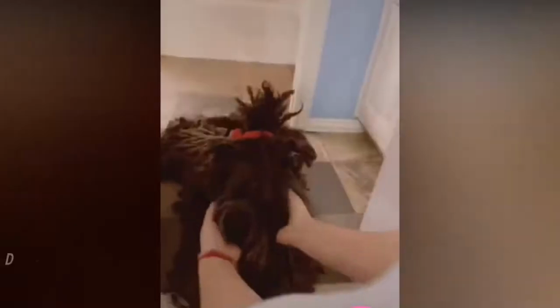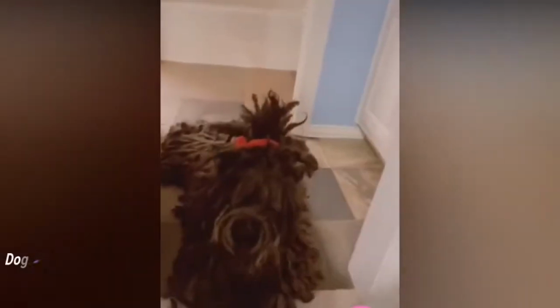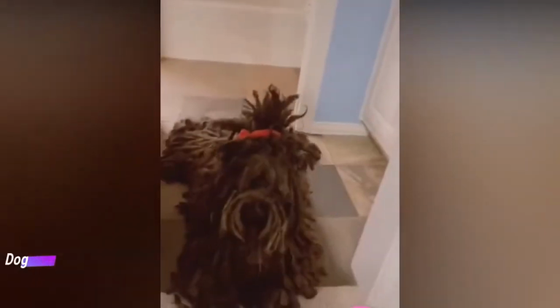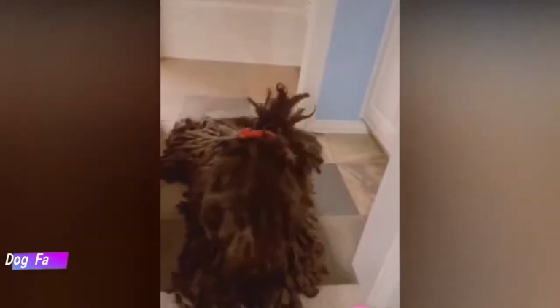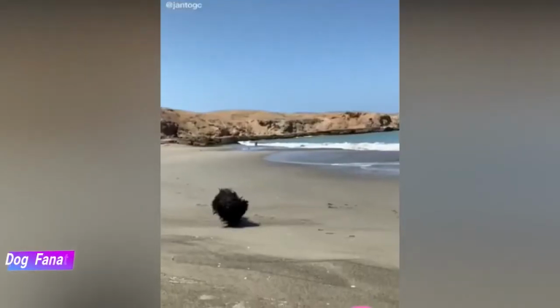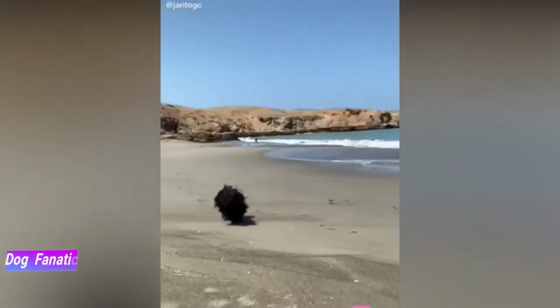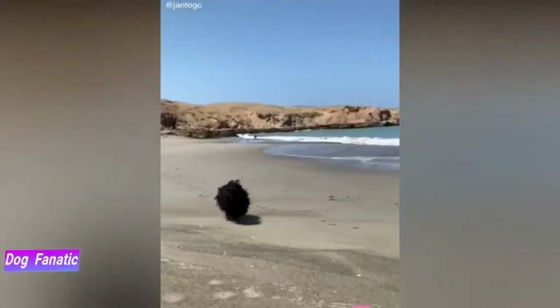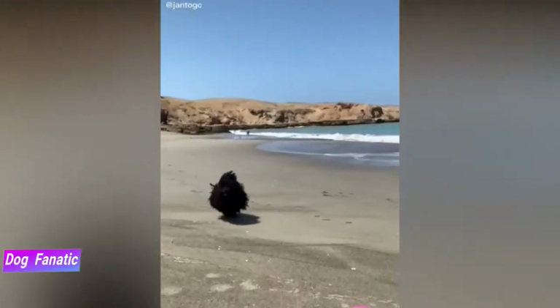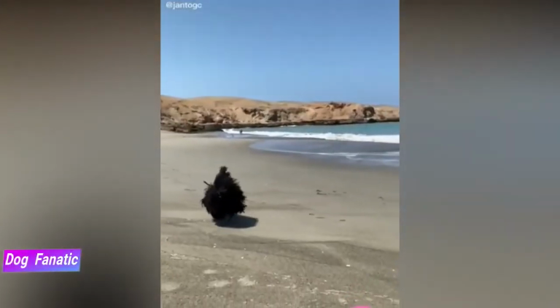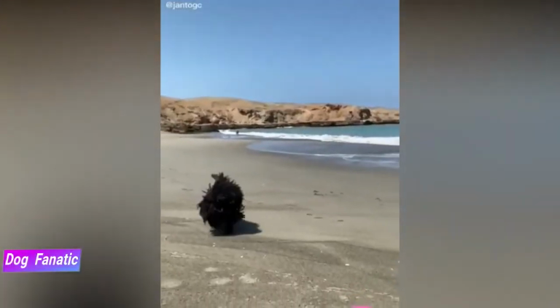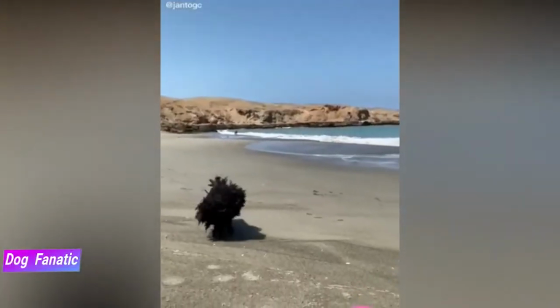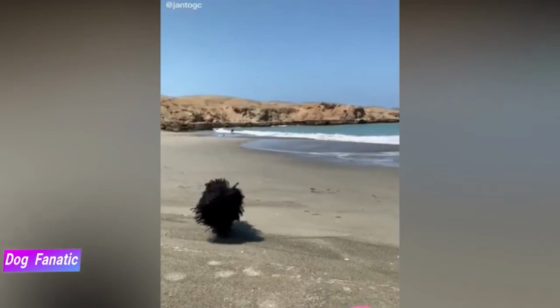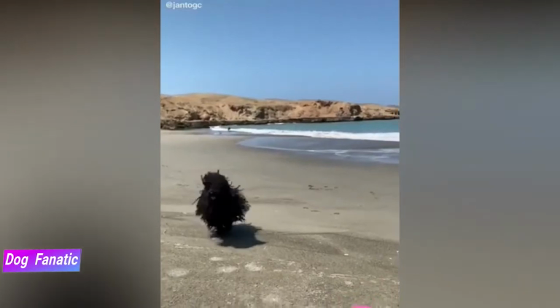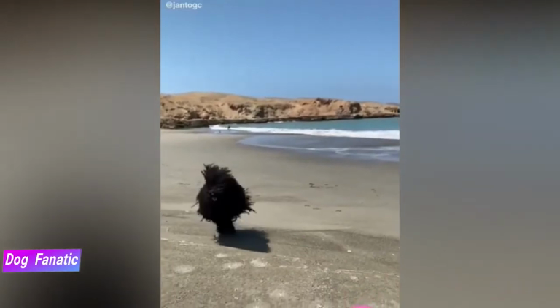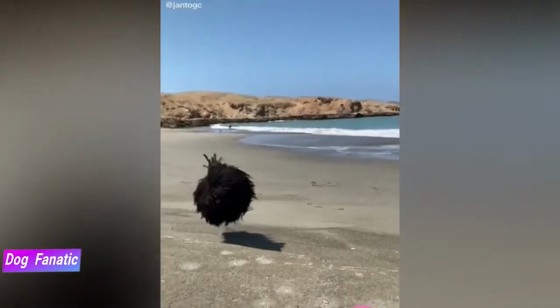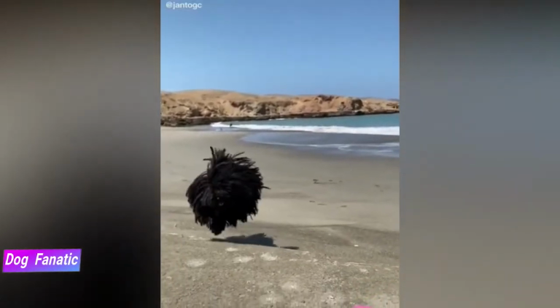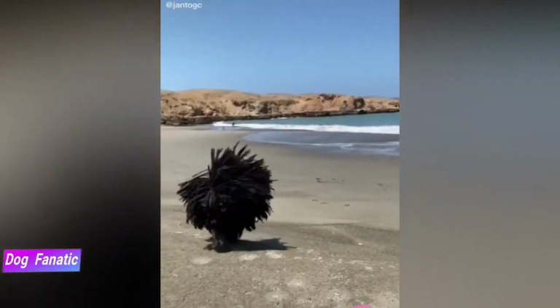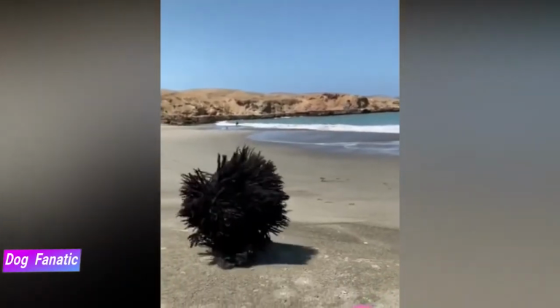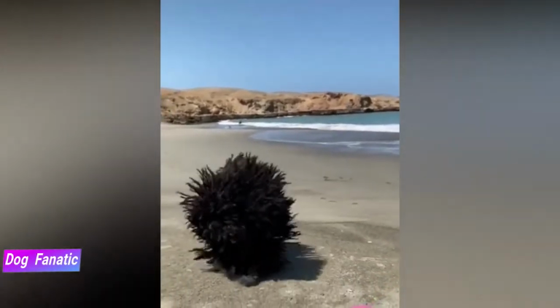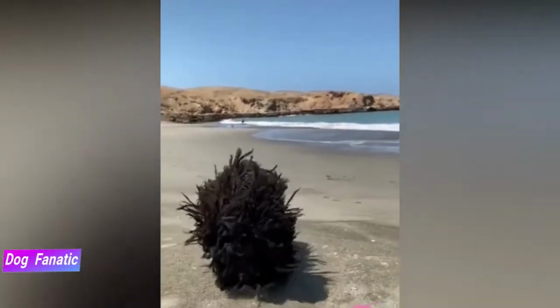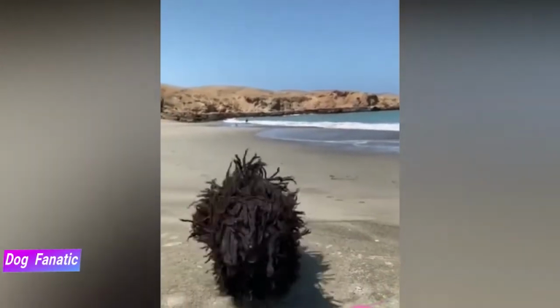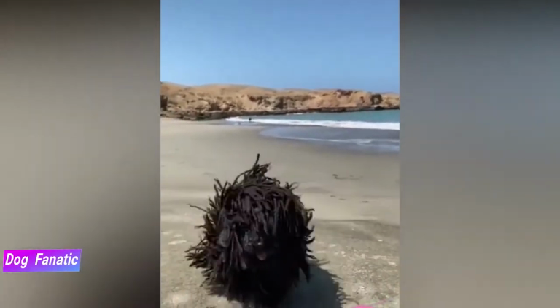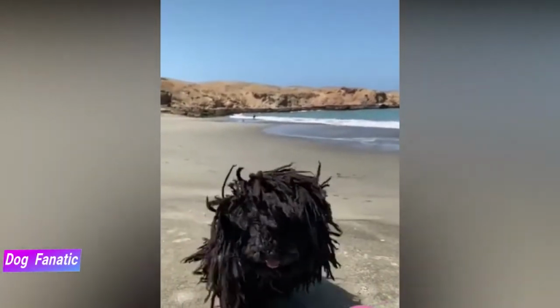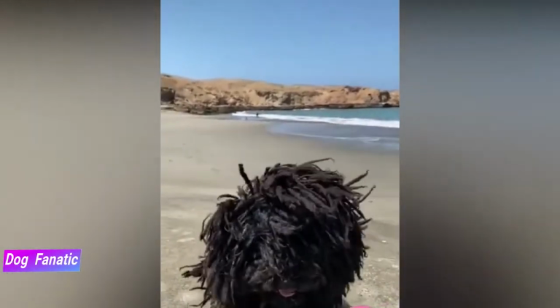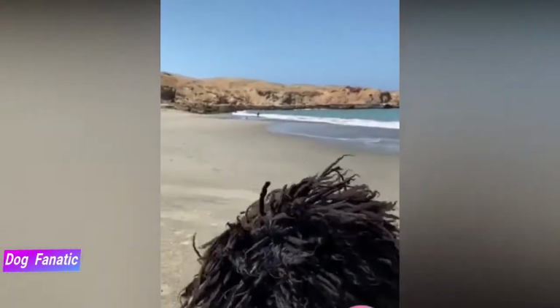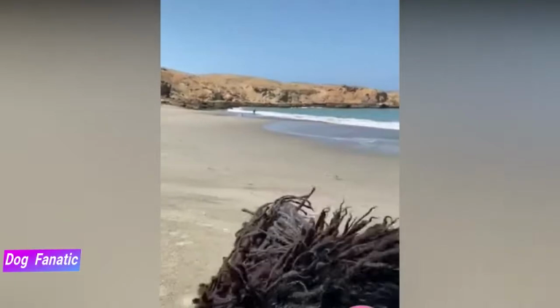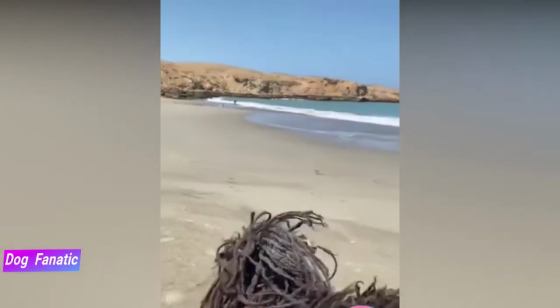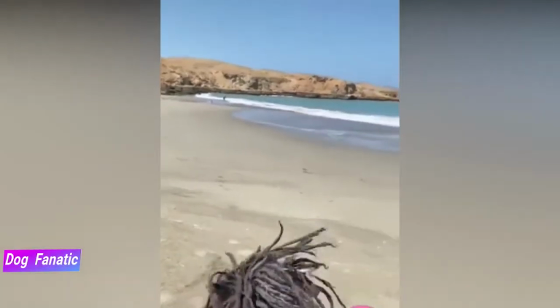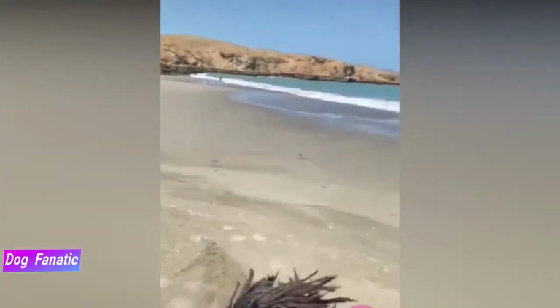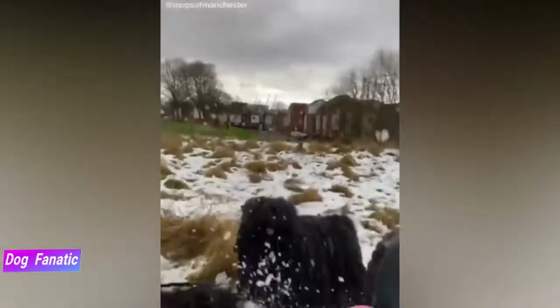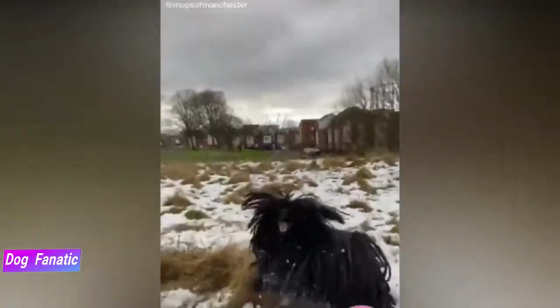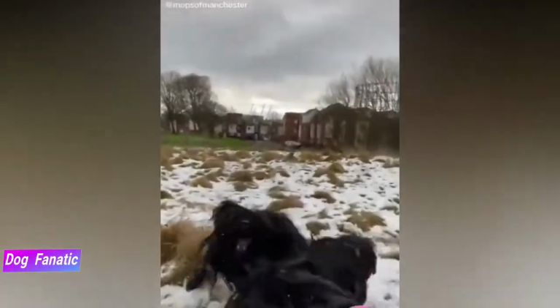Like every other dog, the Puli needs early socialization — exposure to many different people, sights, sounds, and experiences when they're young. Socialization helps ensure that your Puli puppy grows up to be a well-rounded dog.